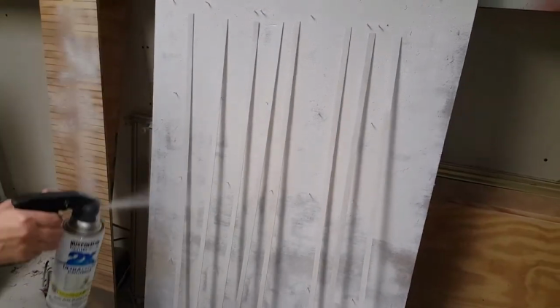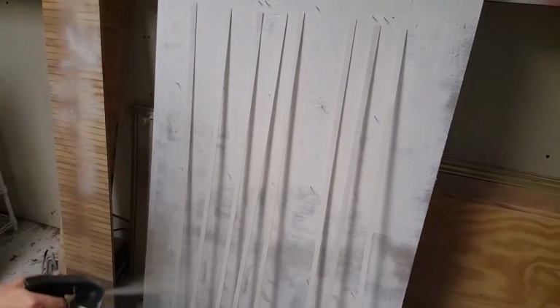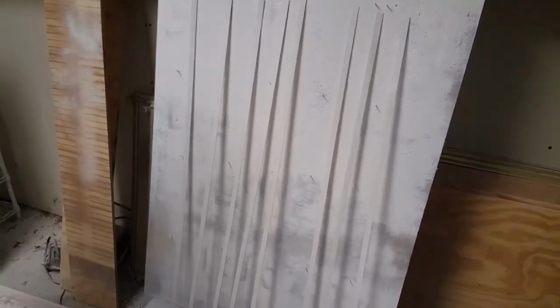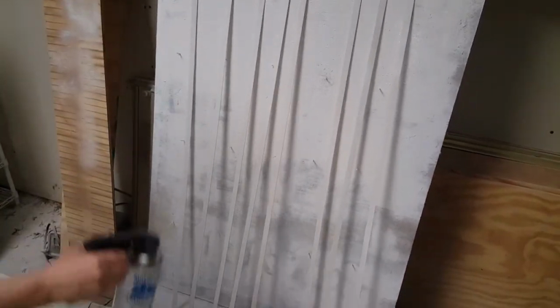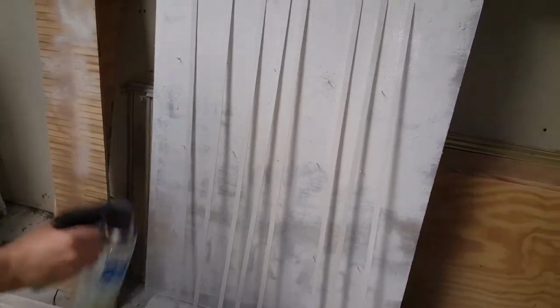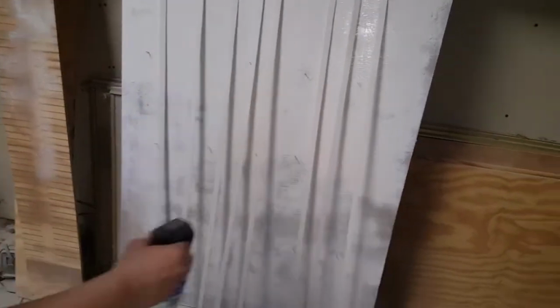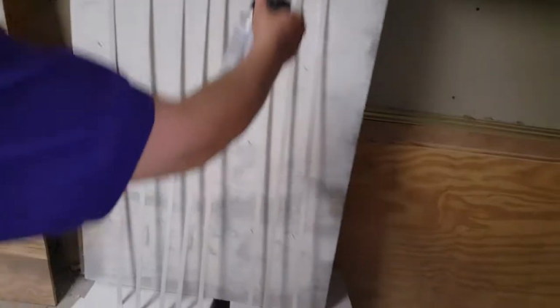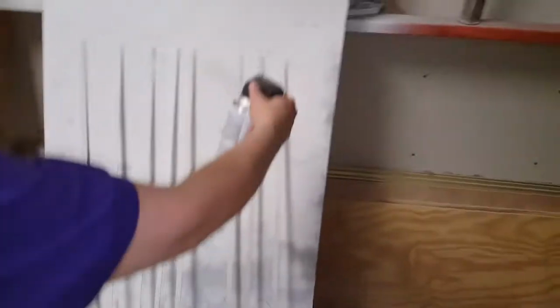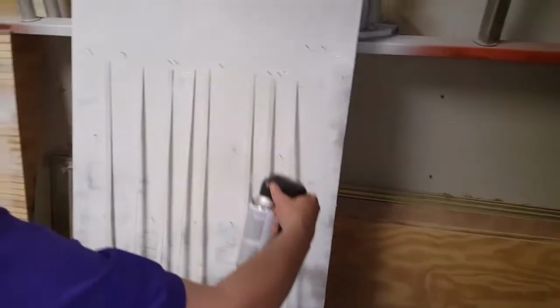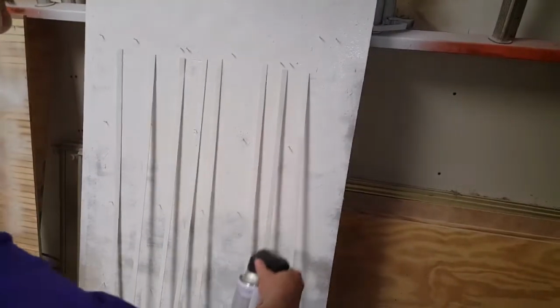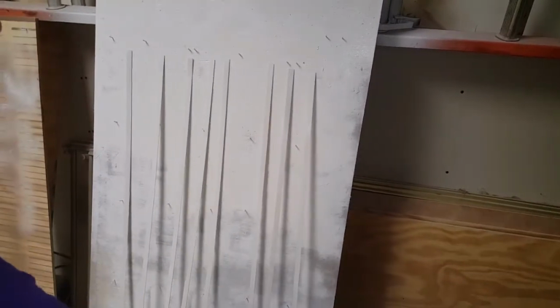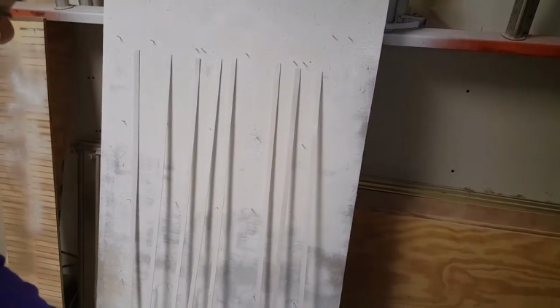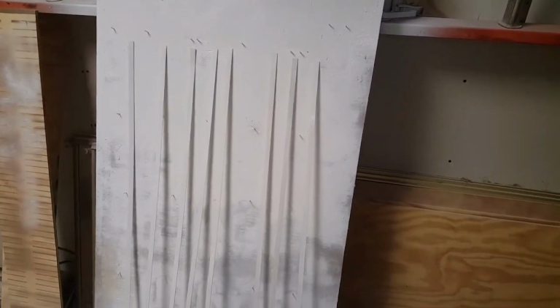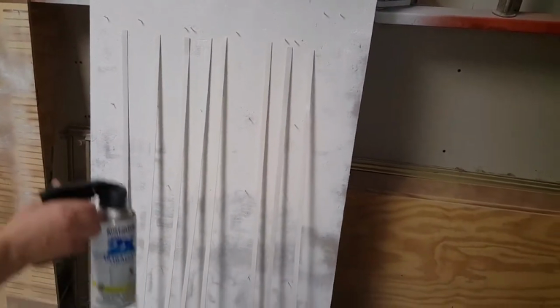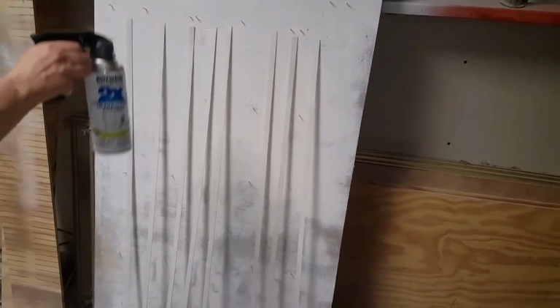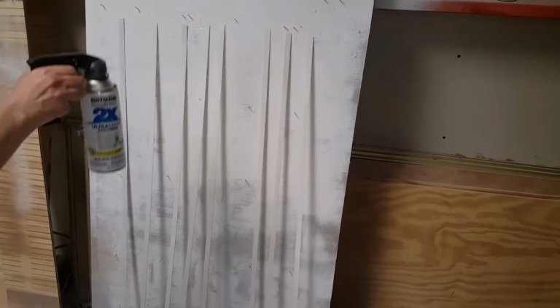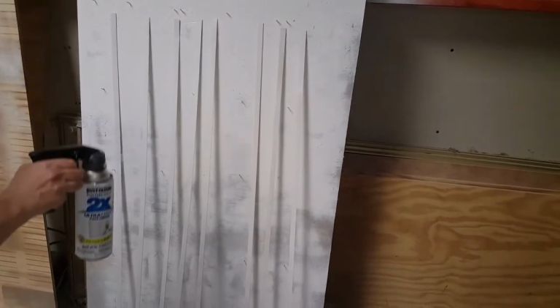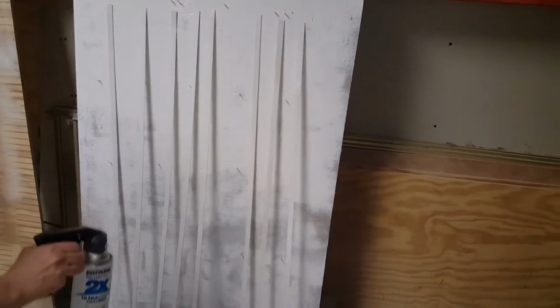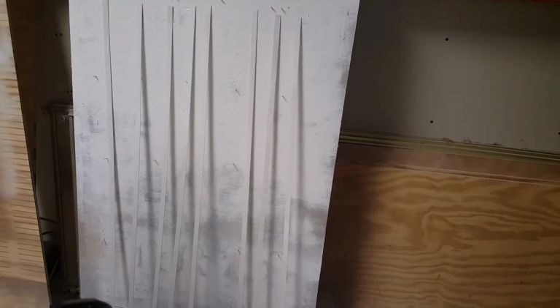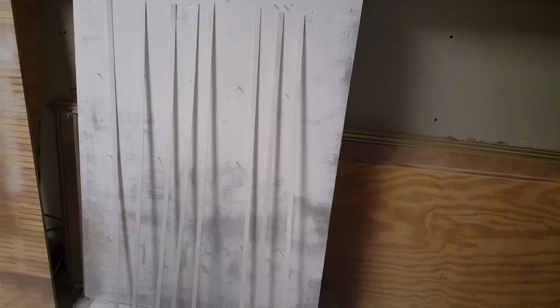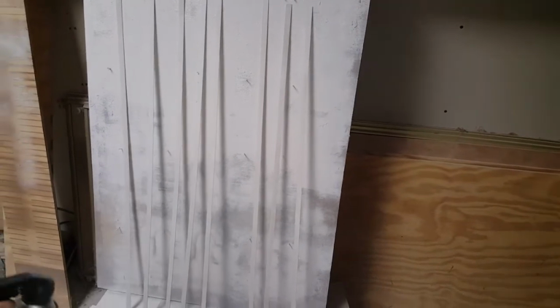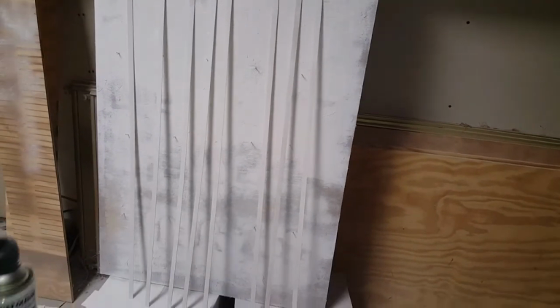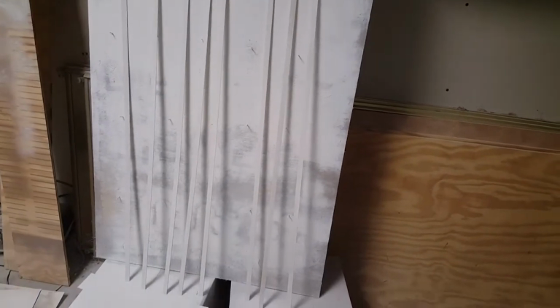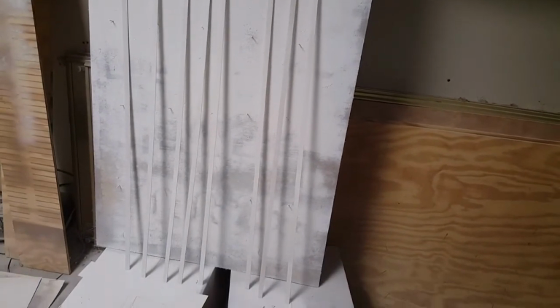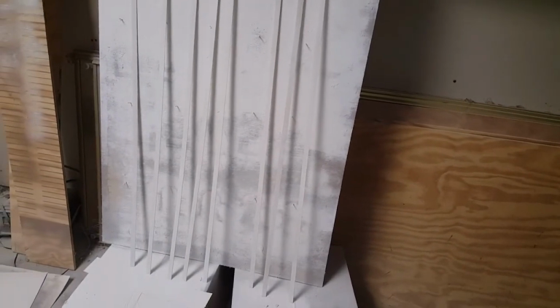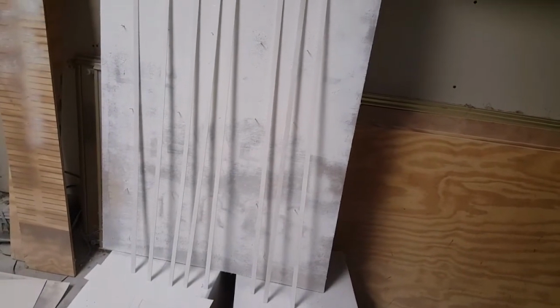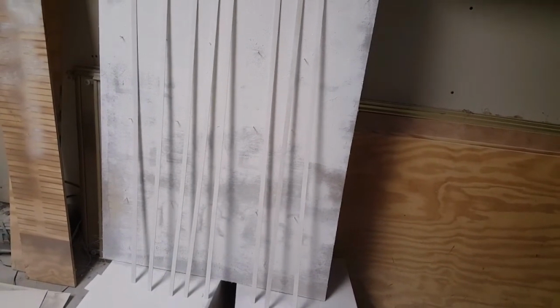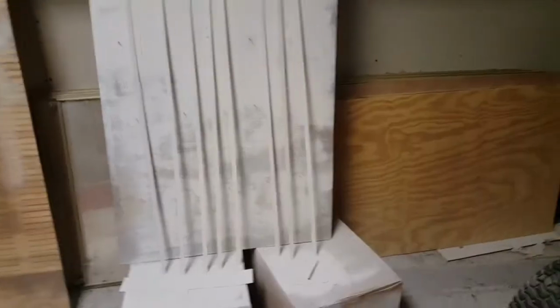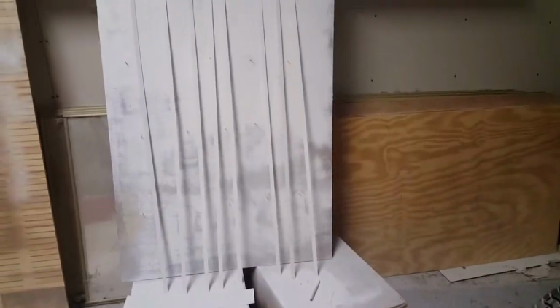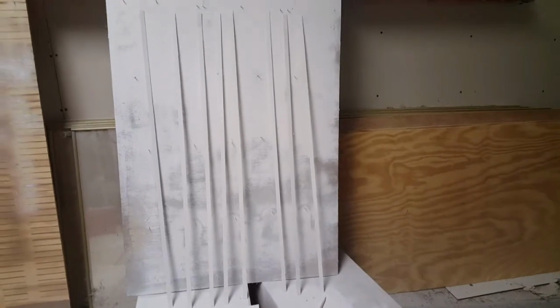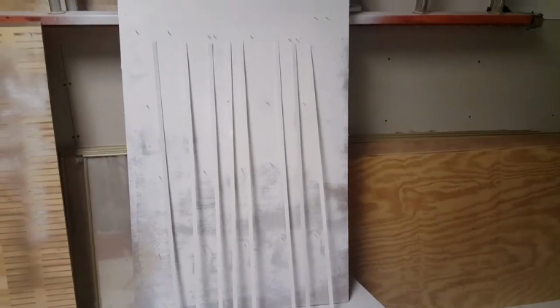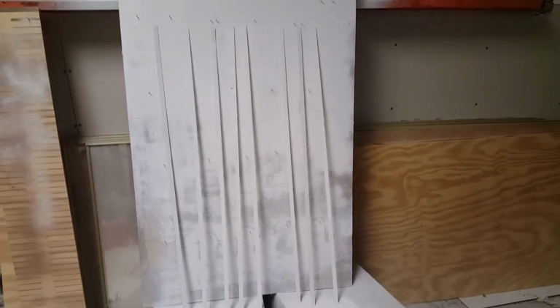These pieces are very light, so it's best if you go at the edges at an angle — not at a direct angle, more of a 45-degree angle. That's basically the technique for getting the edges covered well.